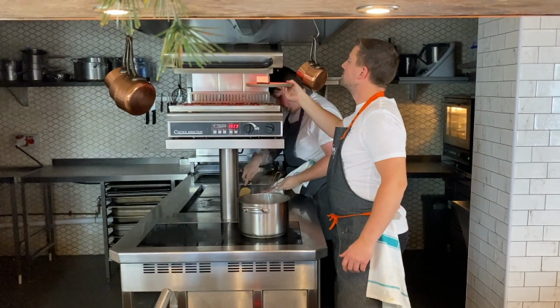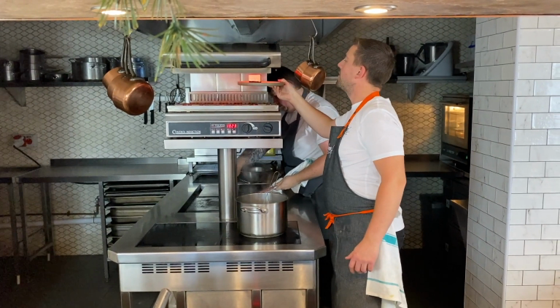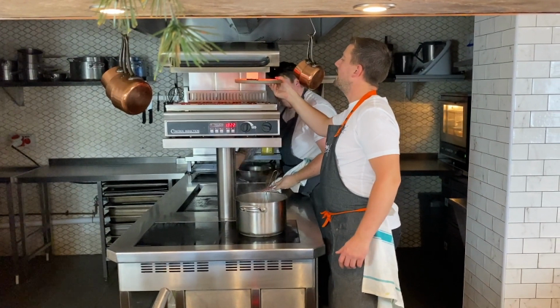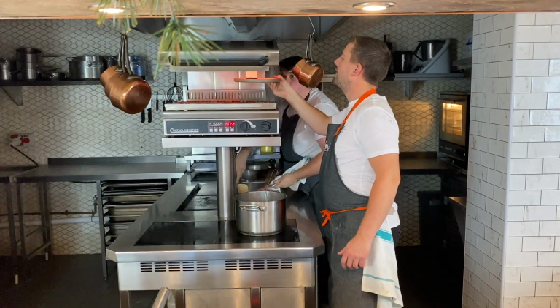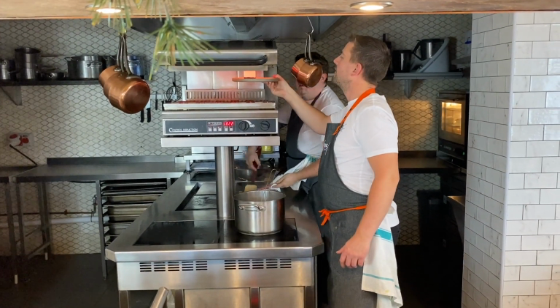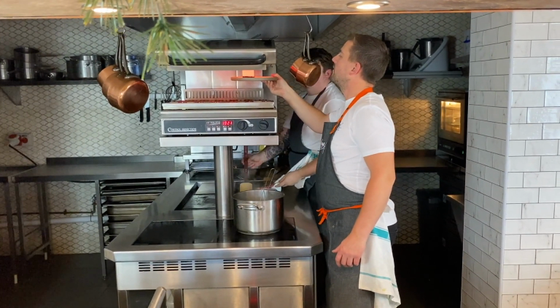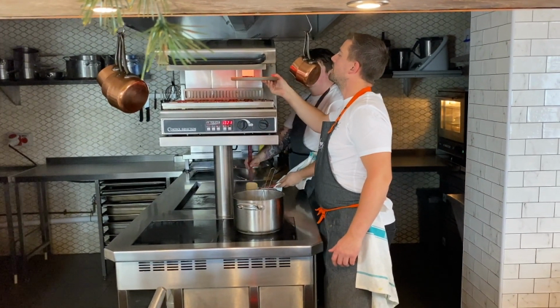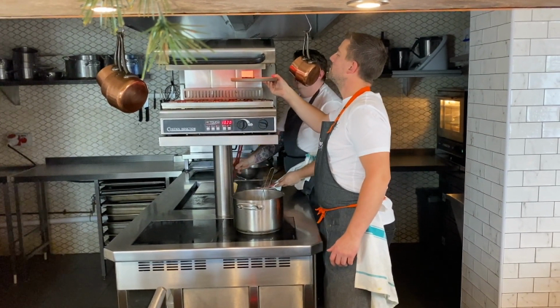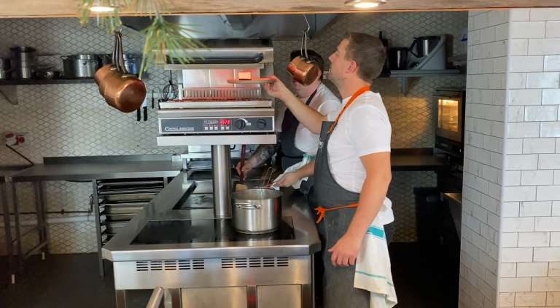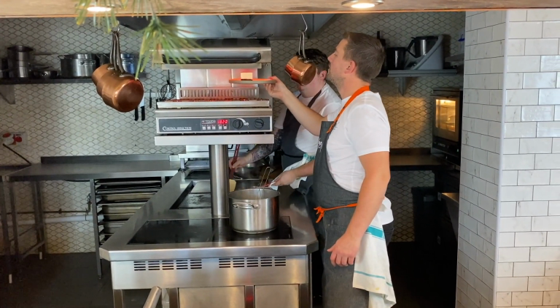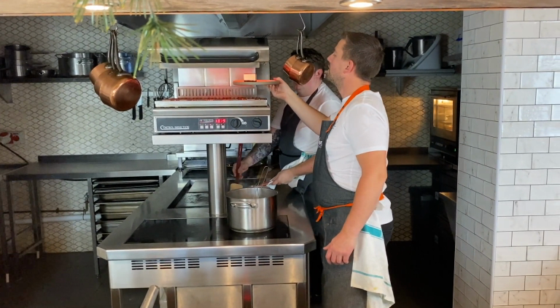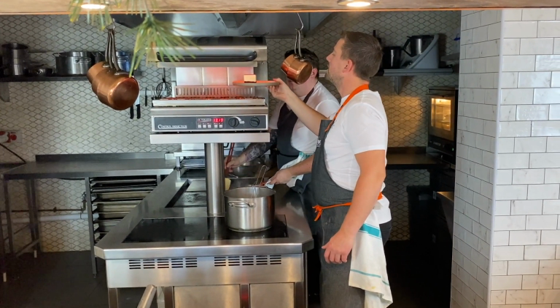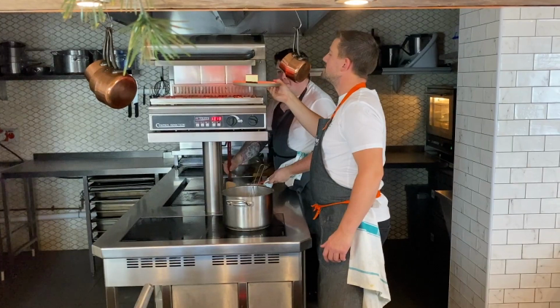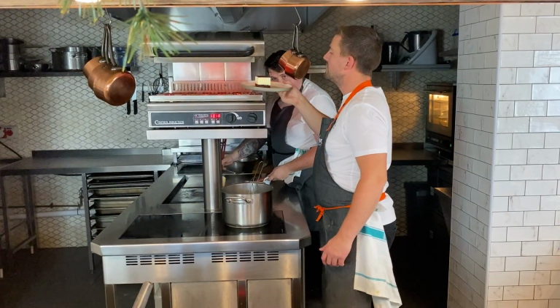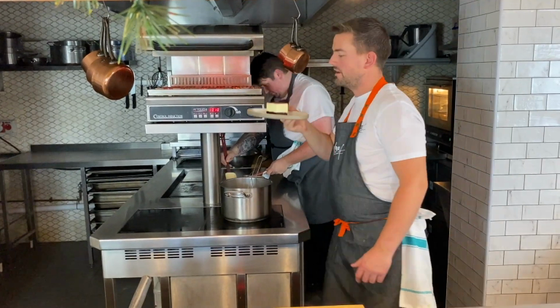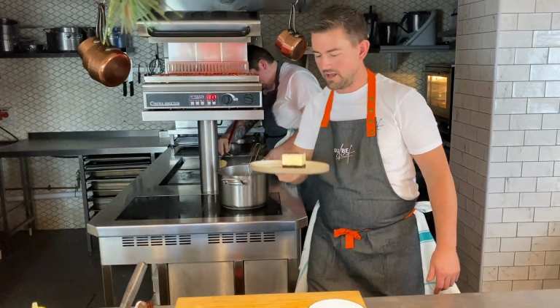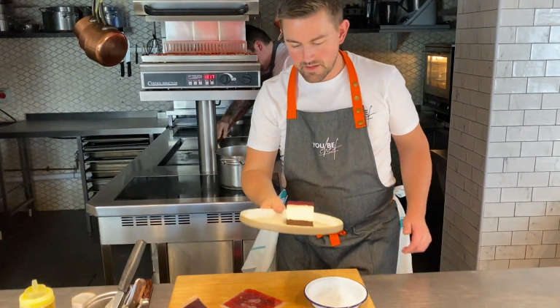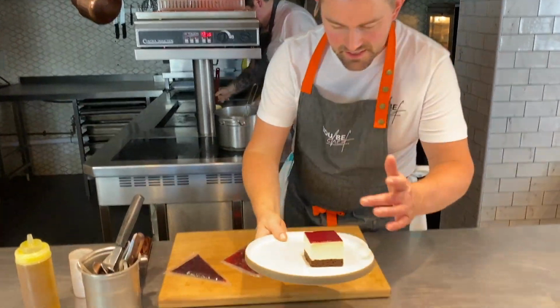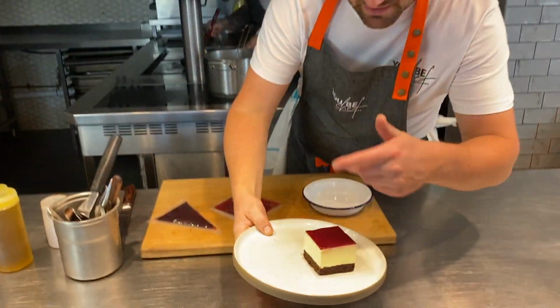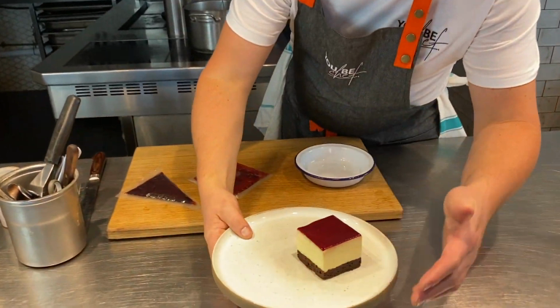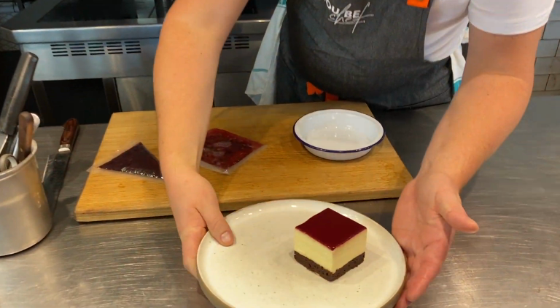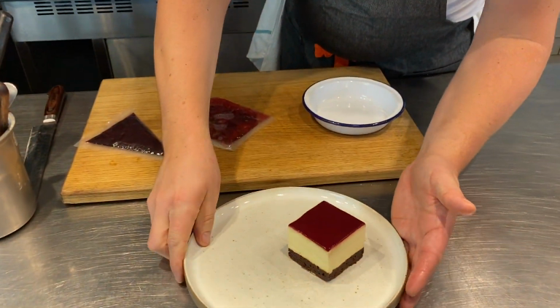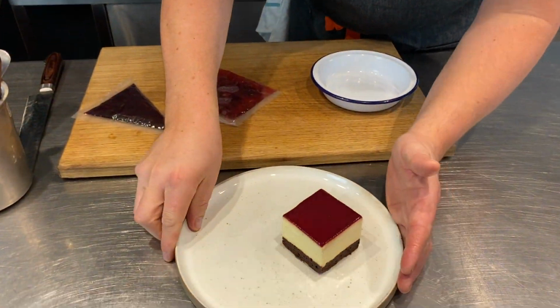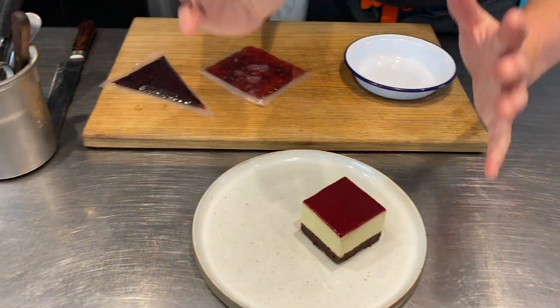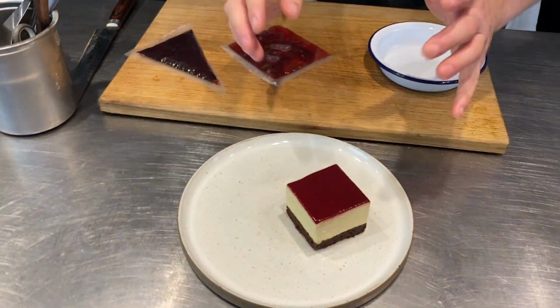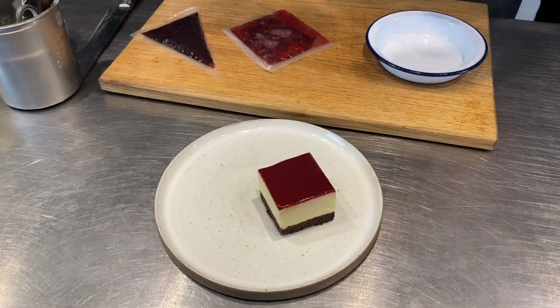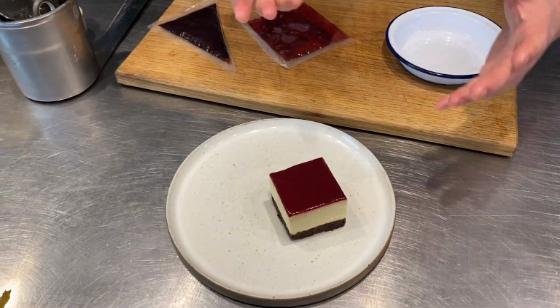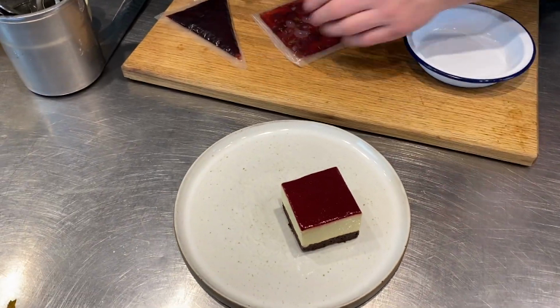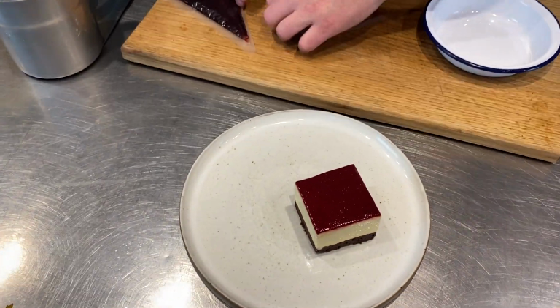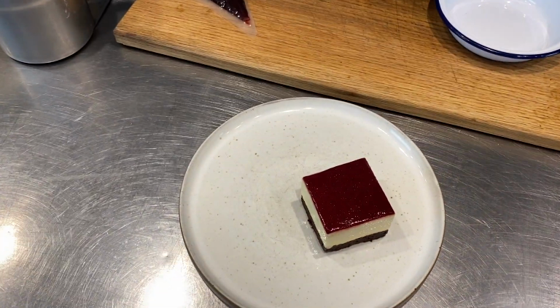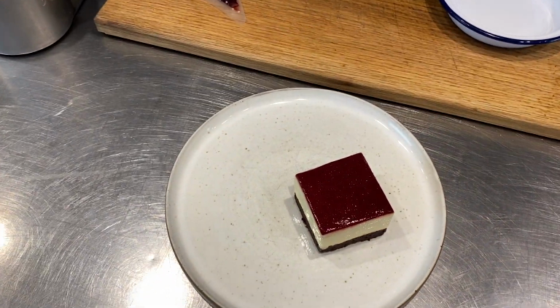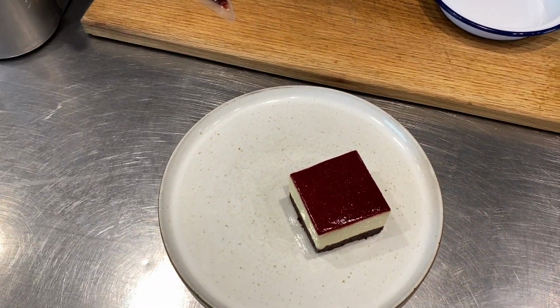I'm just holding it there, not too long at all. There you go — look at that! So you see I got that lovely shine come up on there. Remember, not too long otherwise it'll start melting and then we'll be in a whole world of pain.